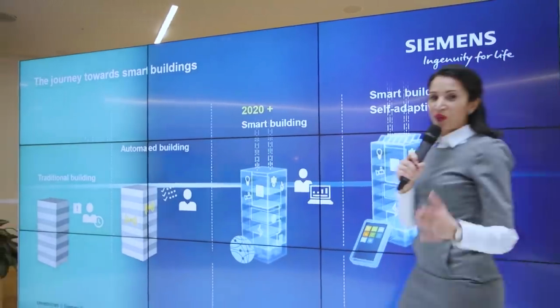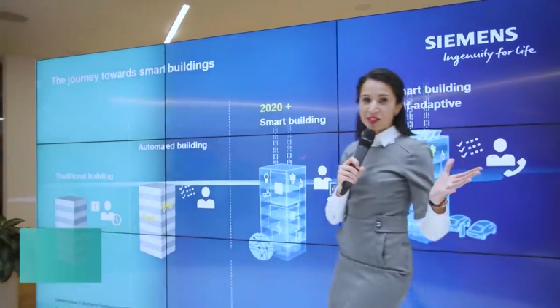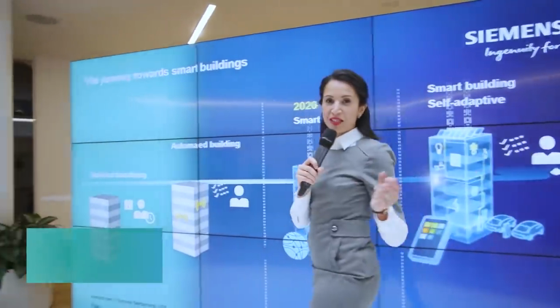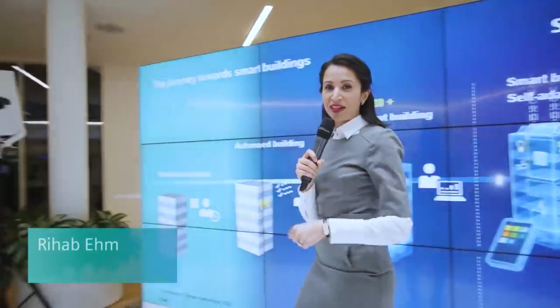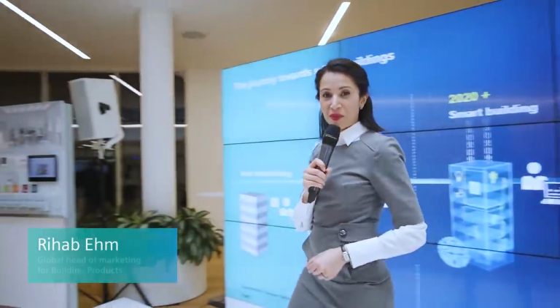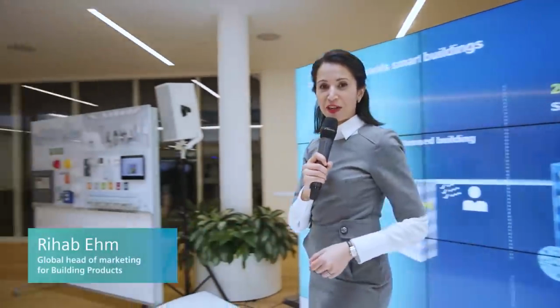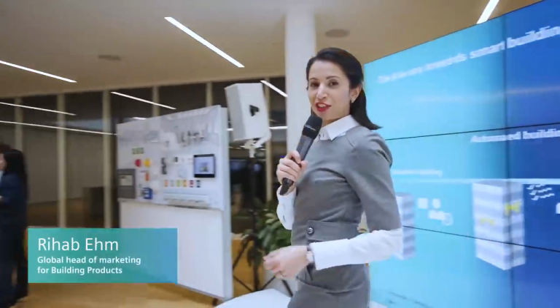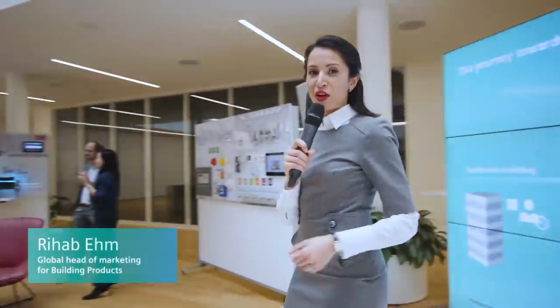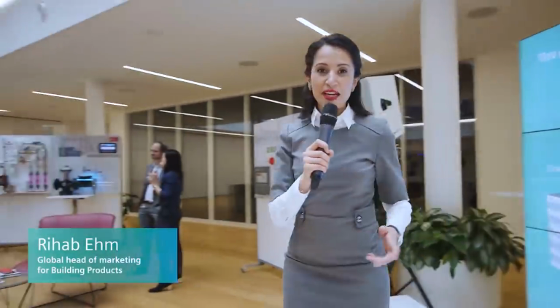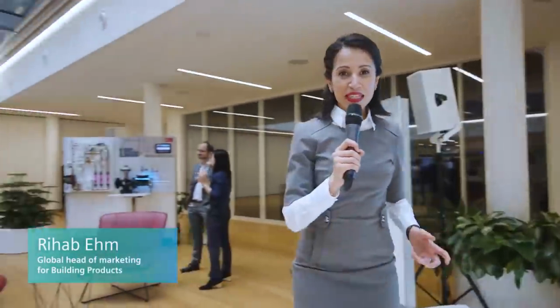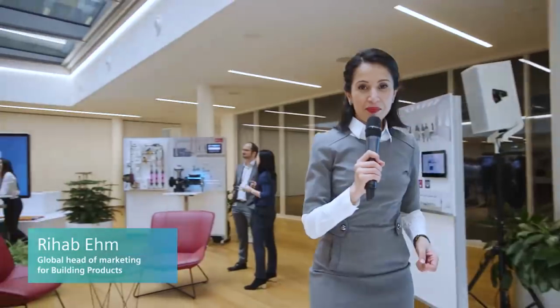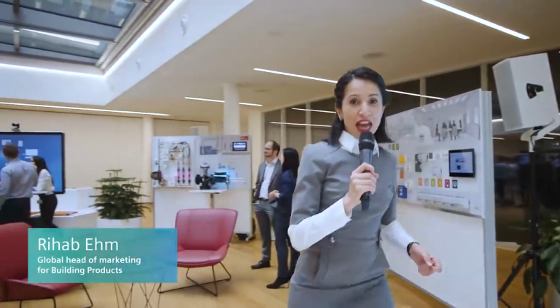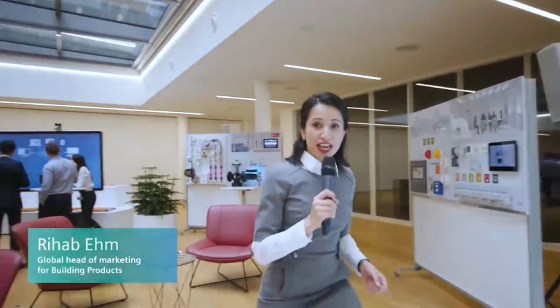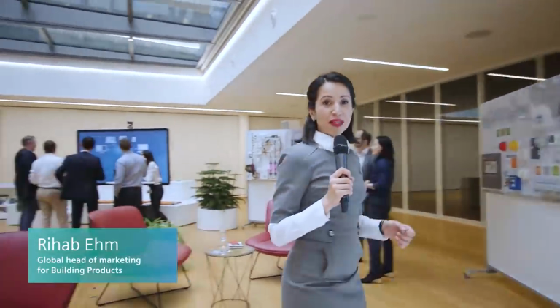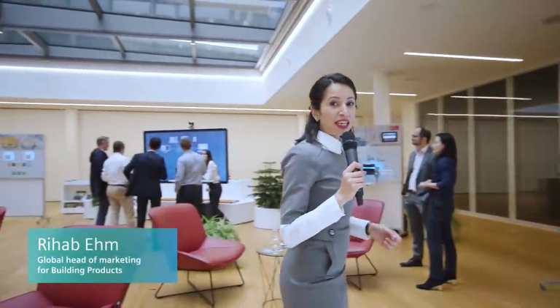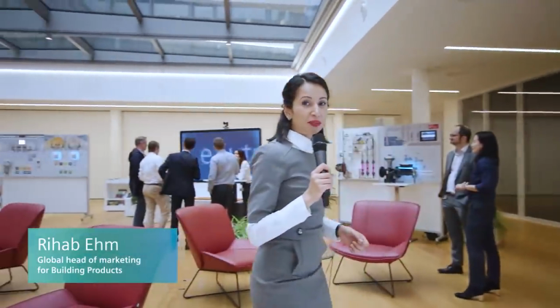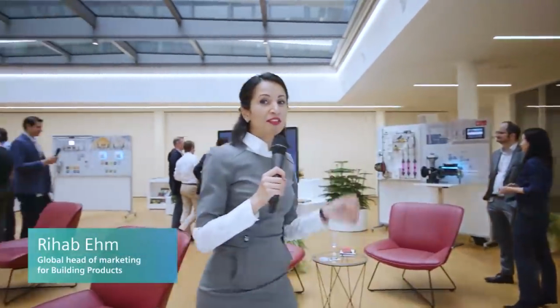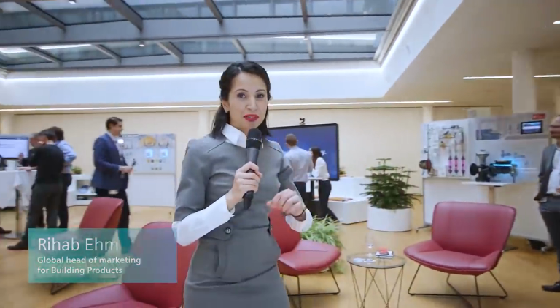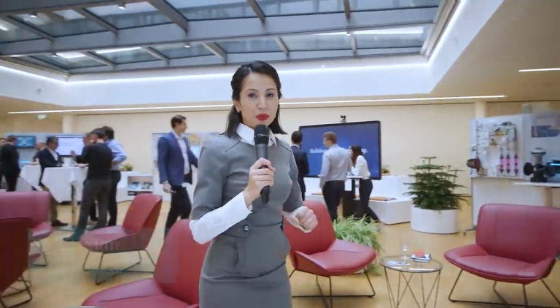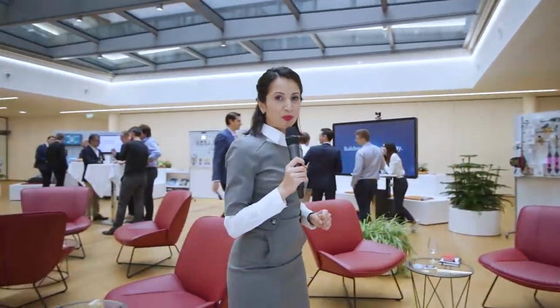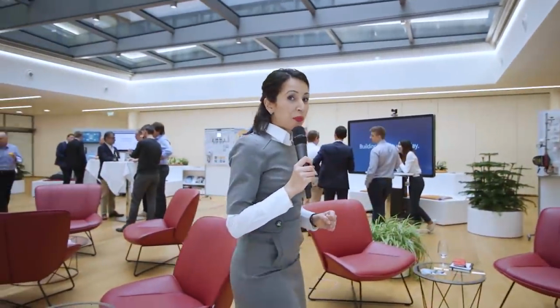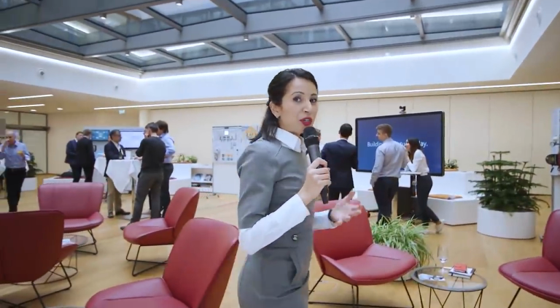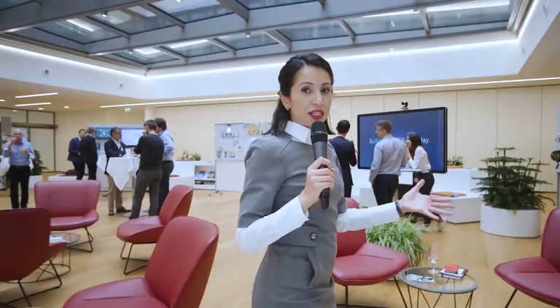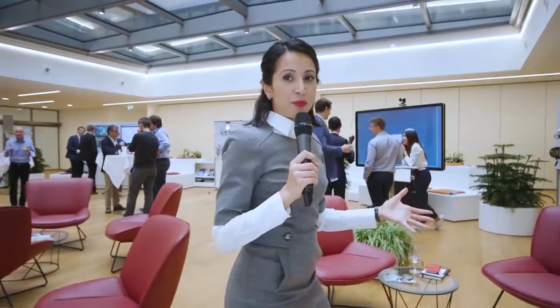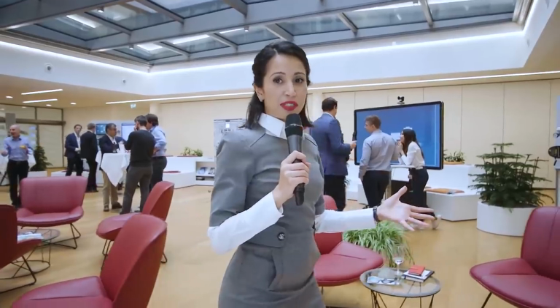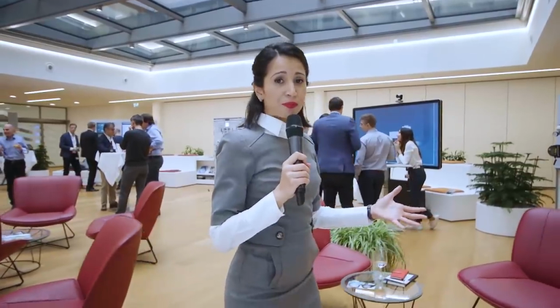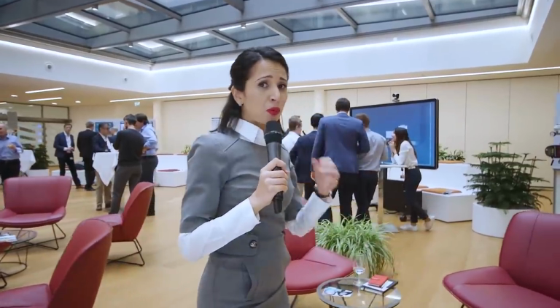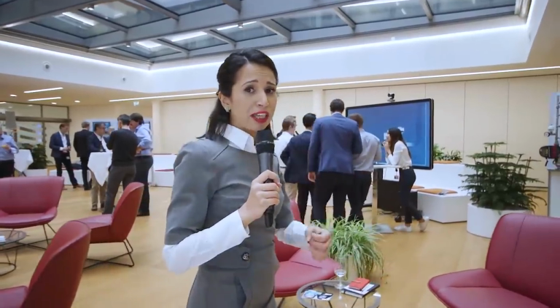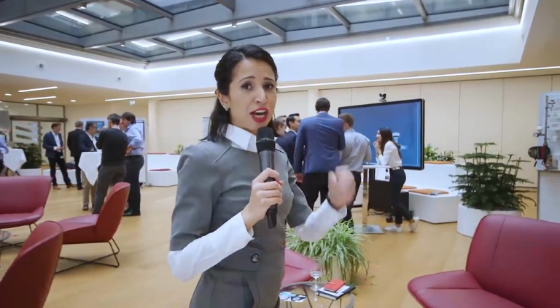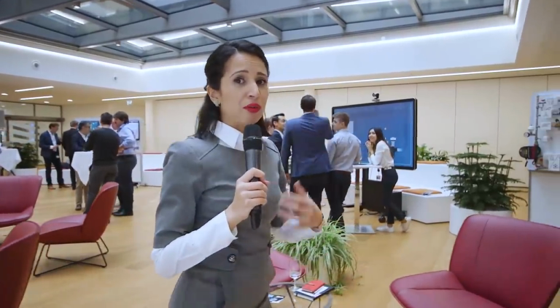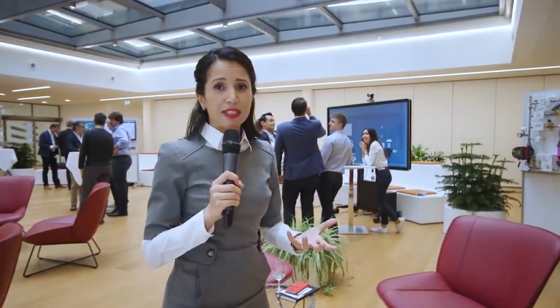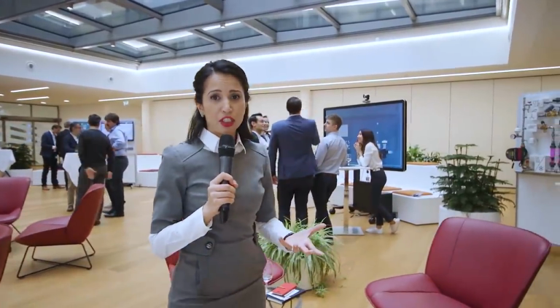Welcome to Siemens. Welcome to Smart Infrastructure. My name is Riyab Im and today I would like to take you with me on a very special tour. Because we could not meet you in person, we would like to share with you our latest innovations.